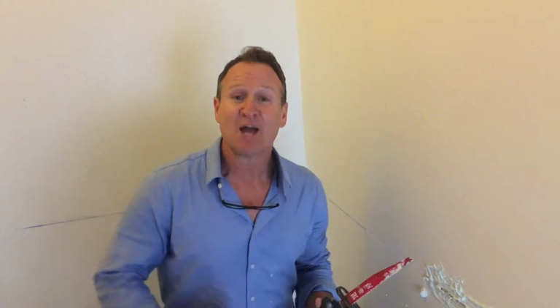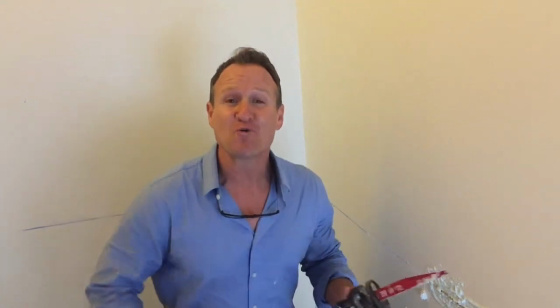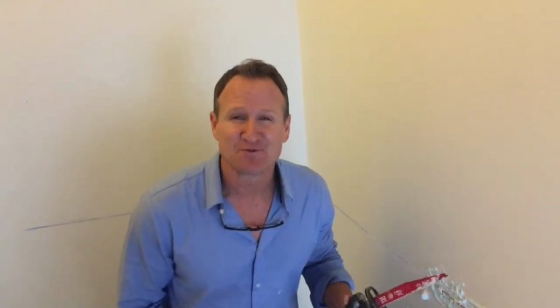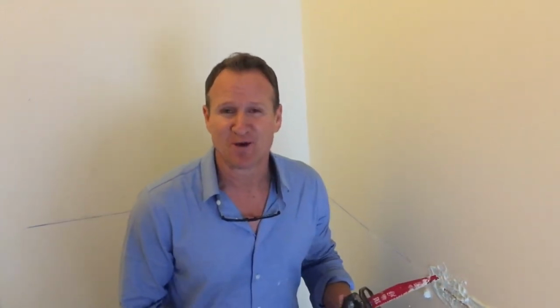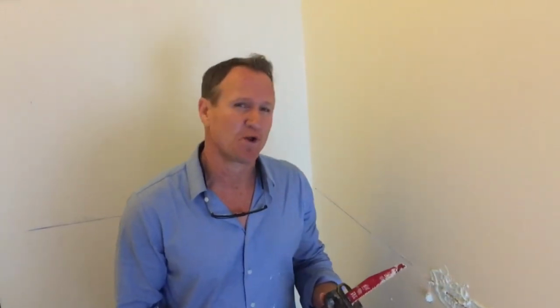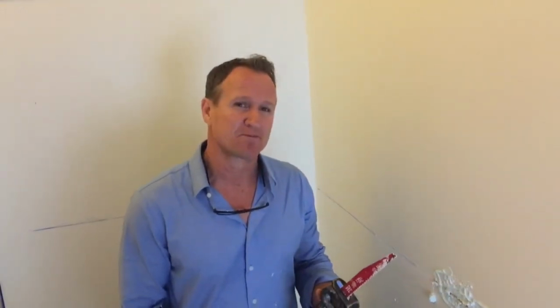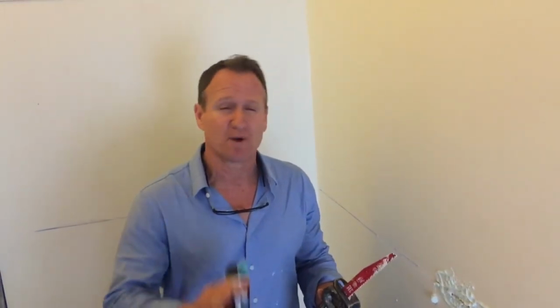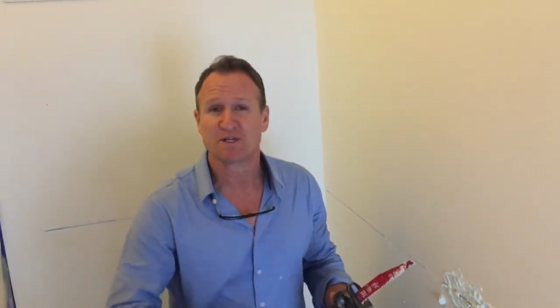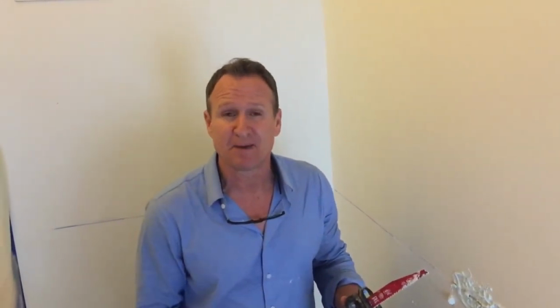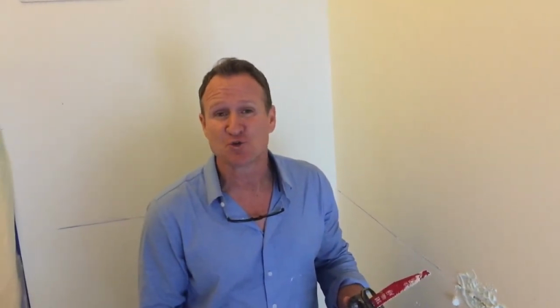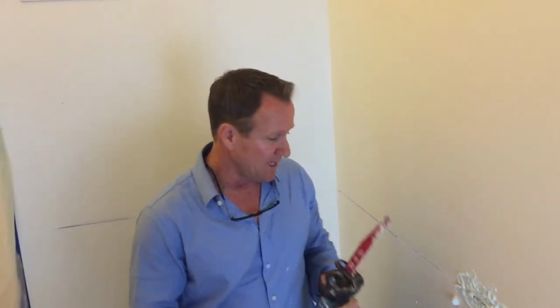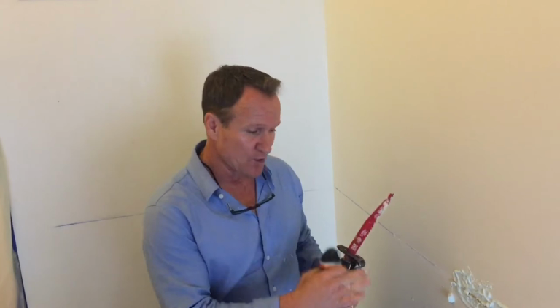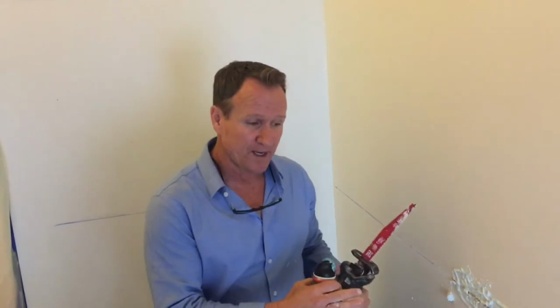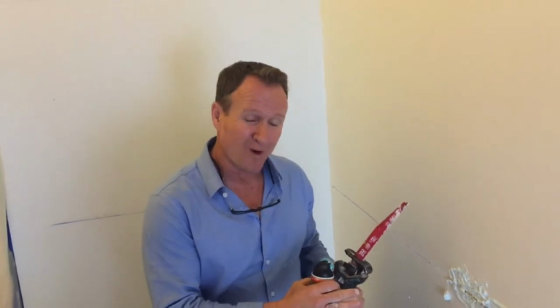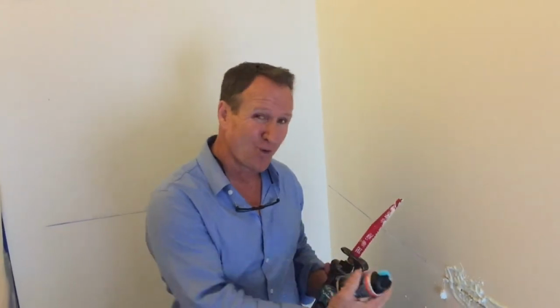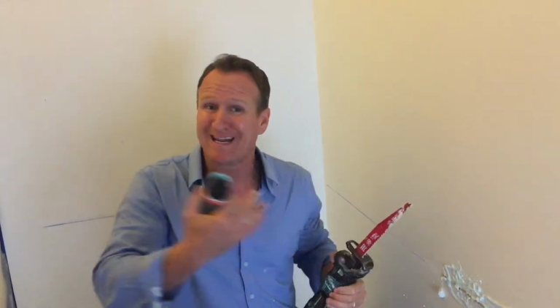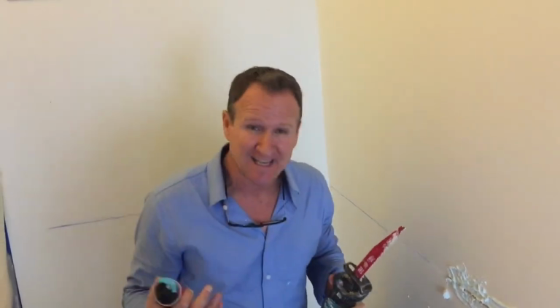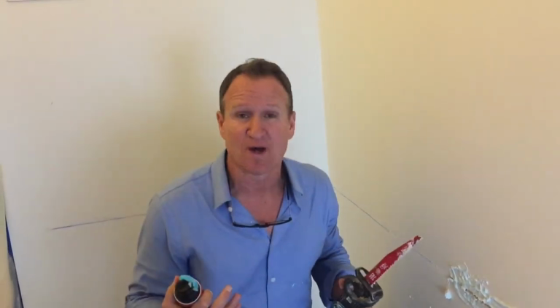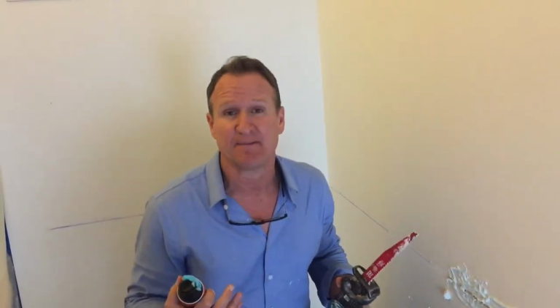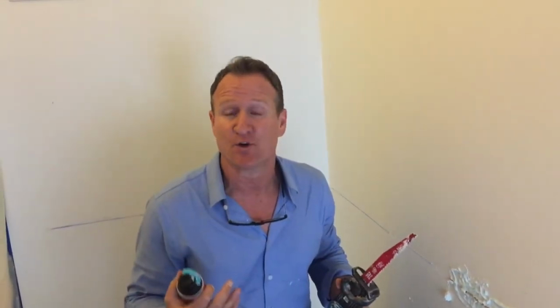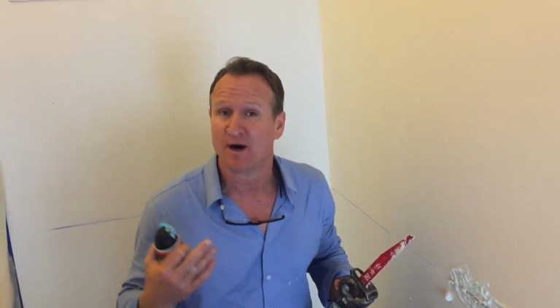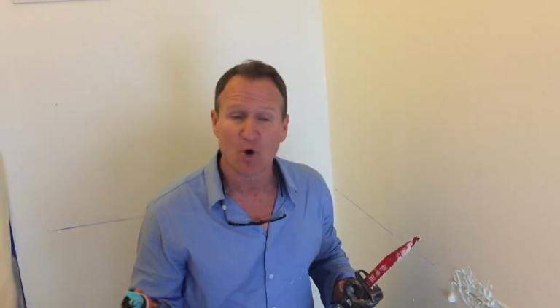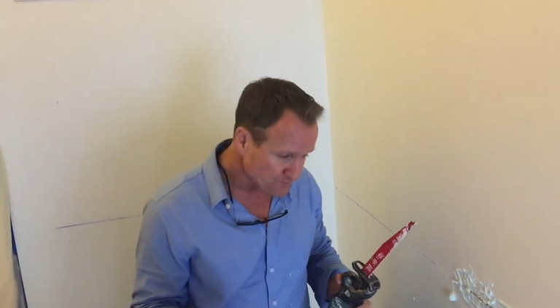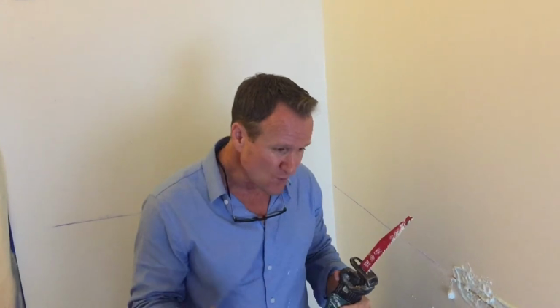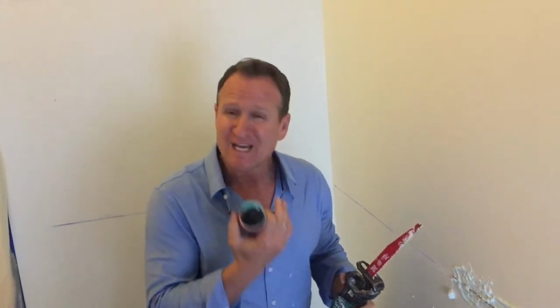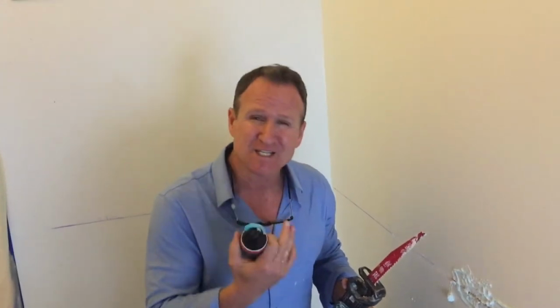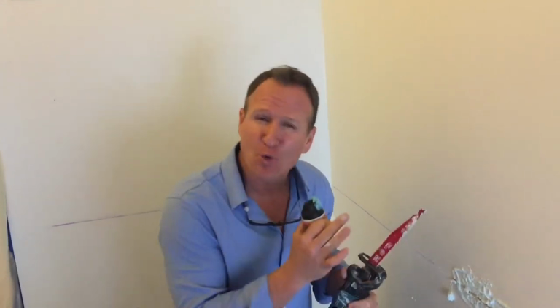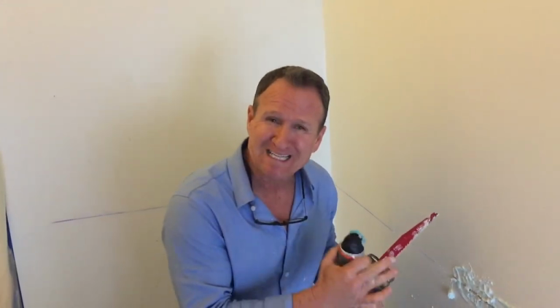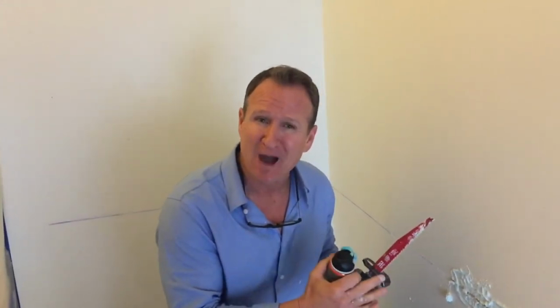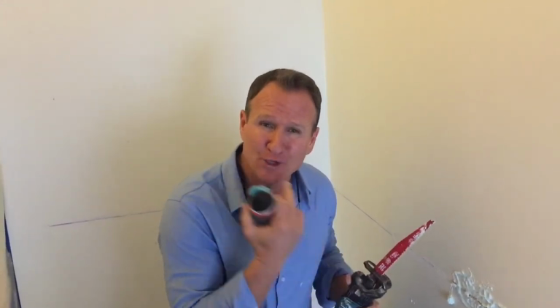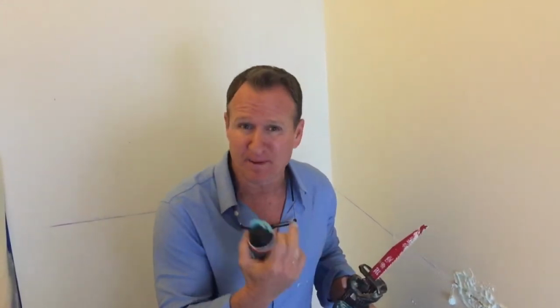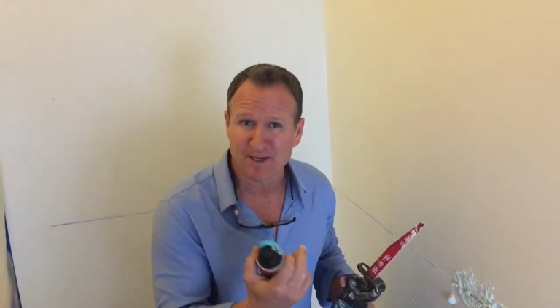Hello folks, Dave Sholke here with the Twin Home Experts. Just want to give you a tip and trick when you're opening up your wall and you don't want any of that dust cross contaminating your home, or you just don't know what's inside that wall and you don't want to be breathing it.